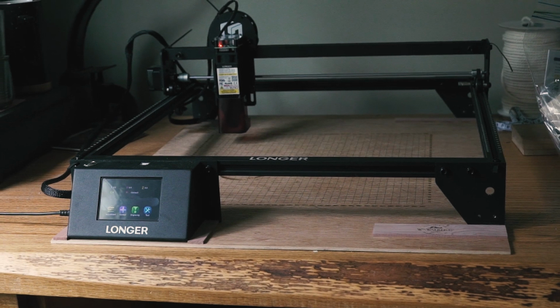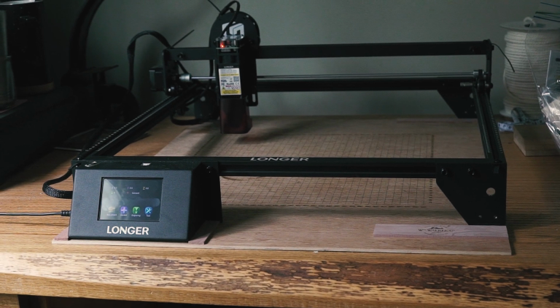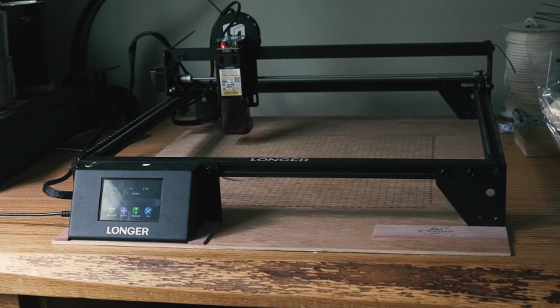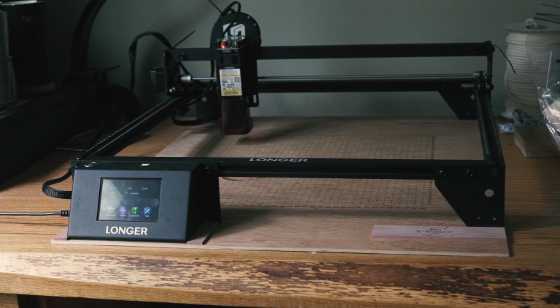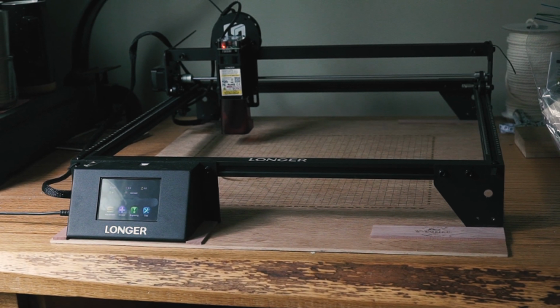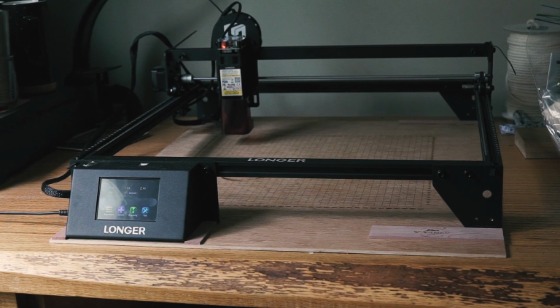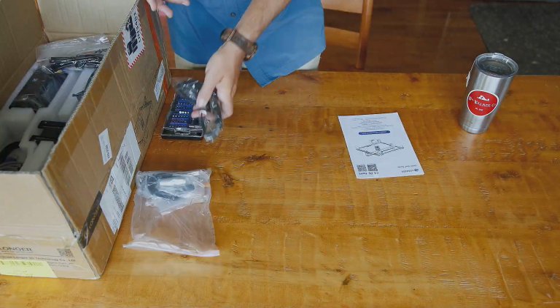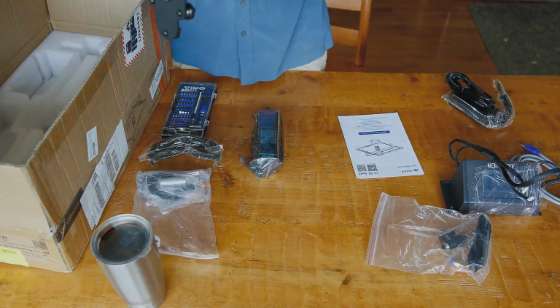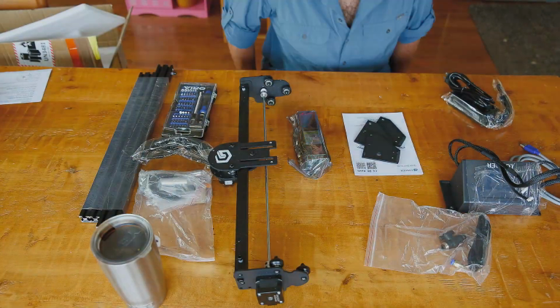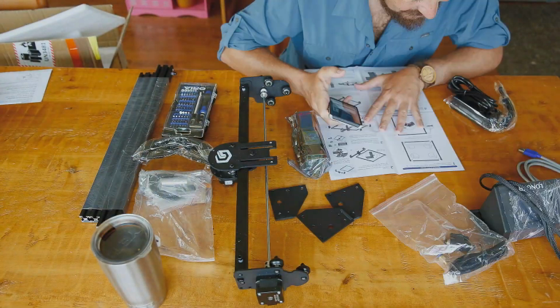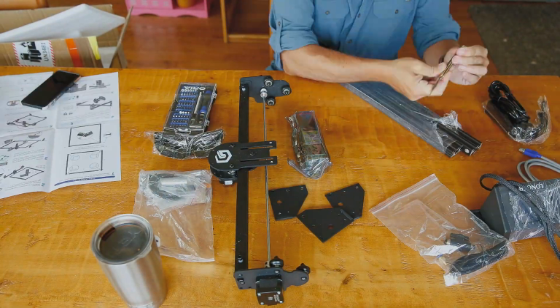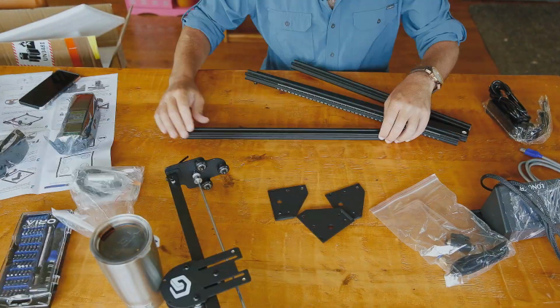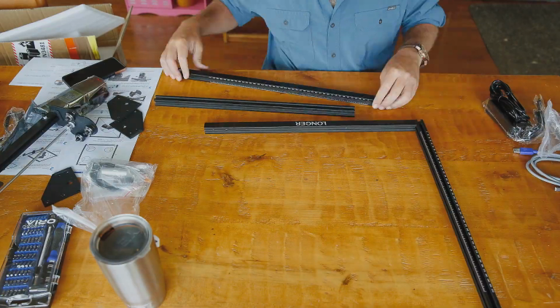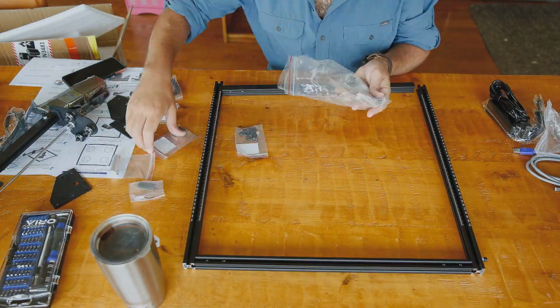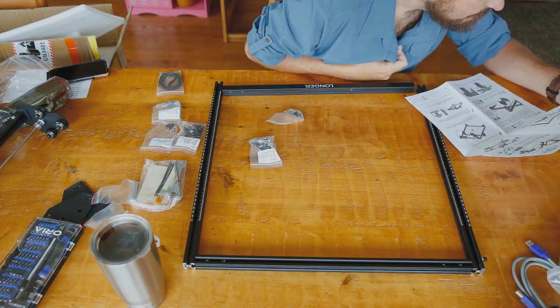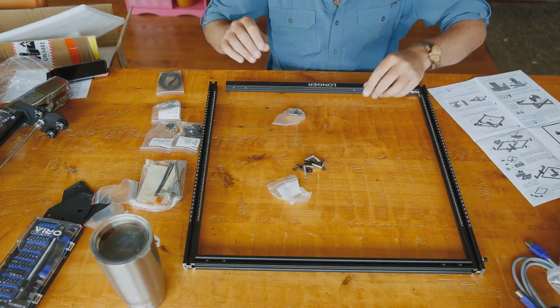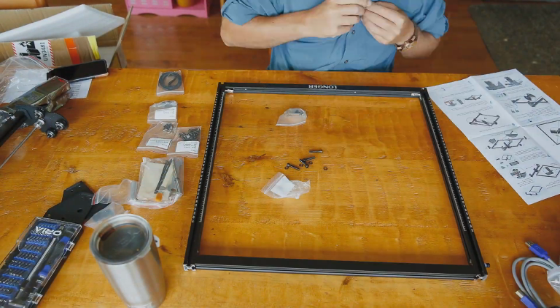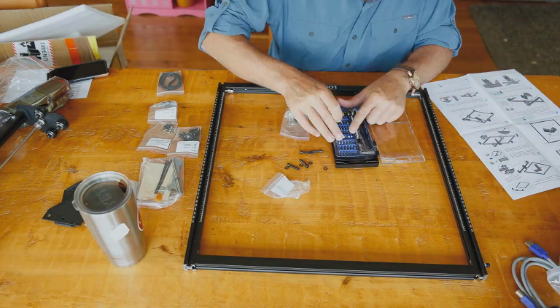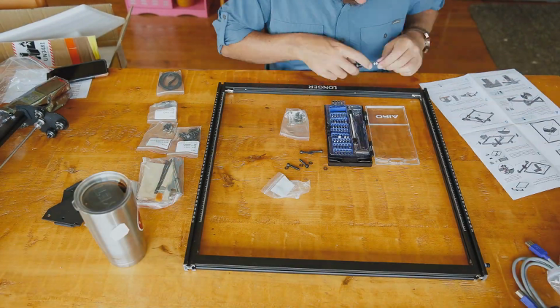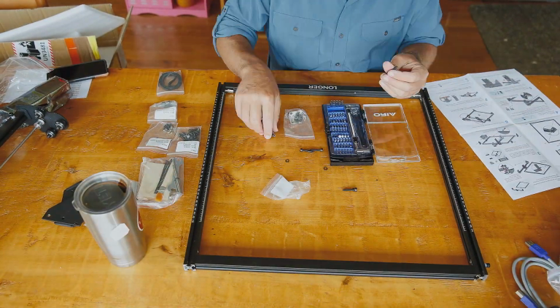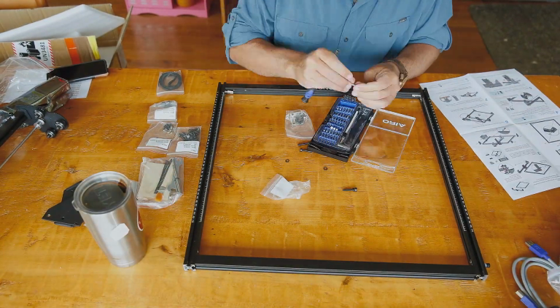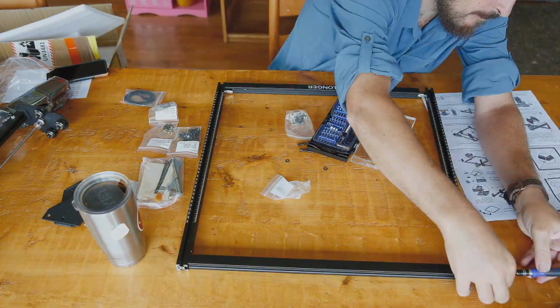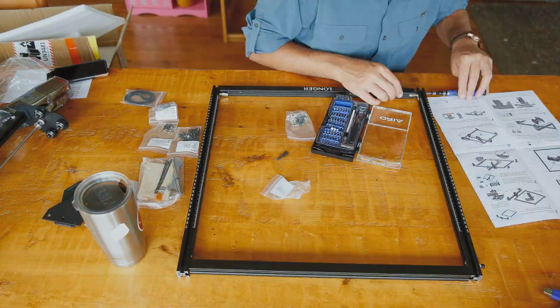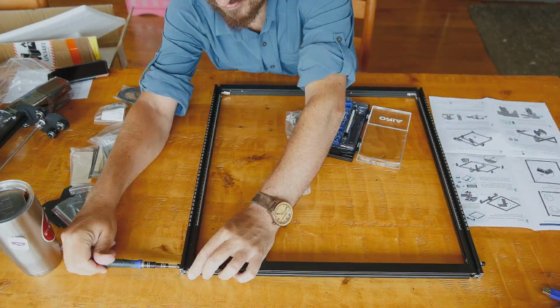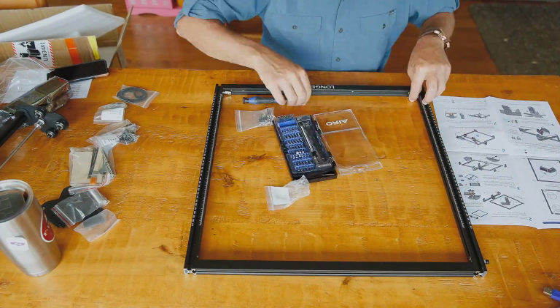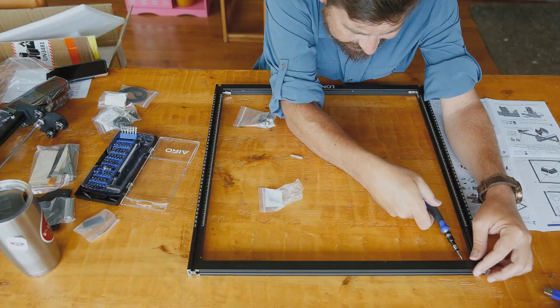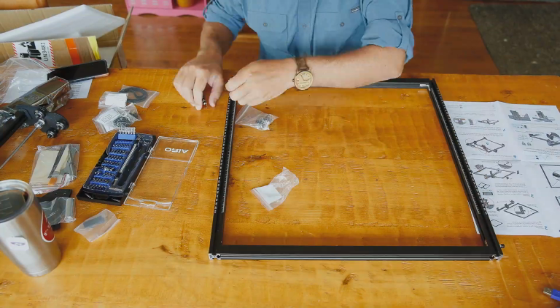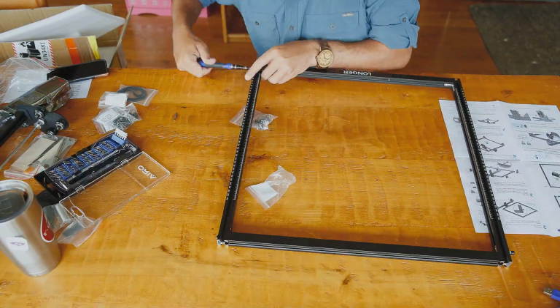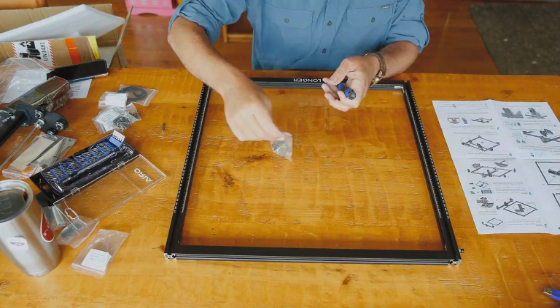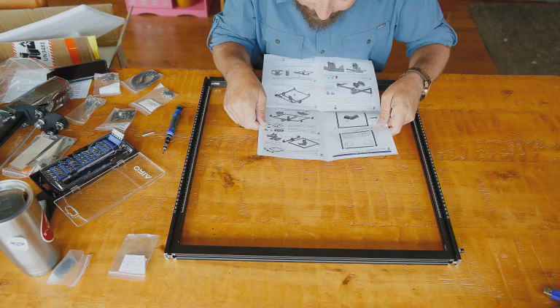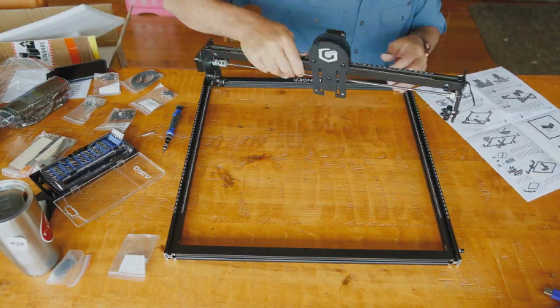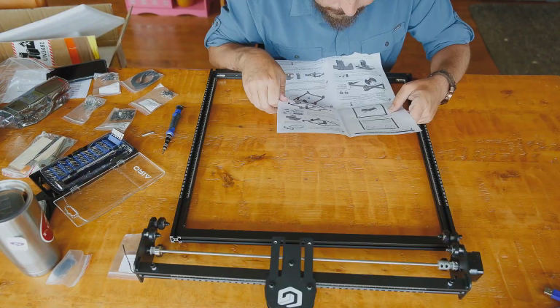To get this out of the way: yes, this machine was sent to me to test and review. However, my opinions are my own and I set out to test this machine in a setting accurate to how I would use it in my shop.